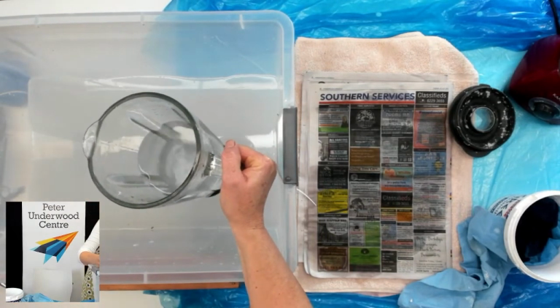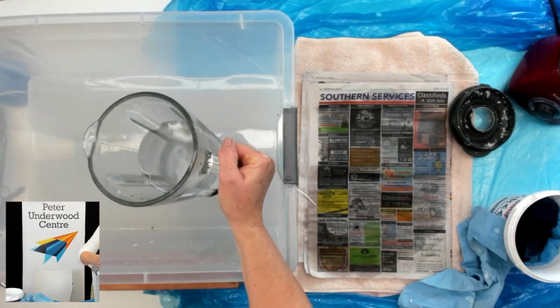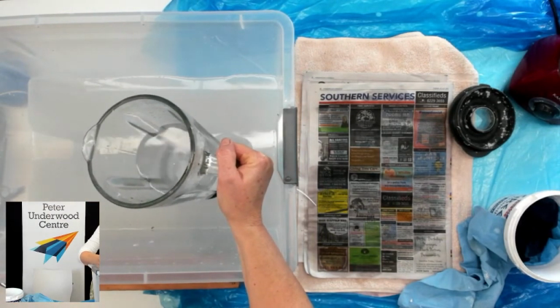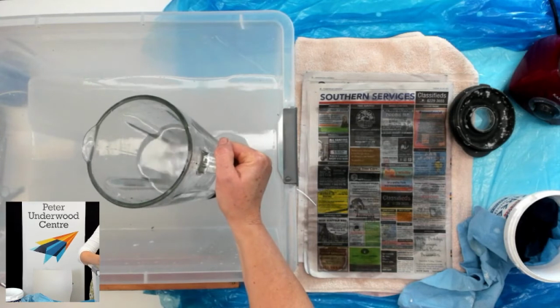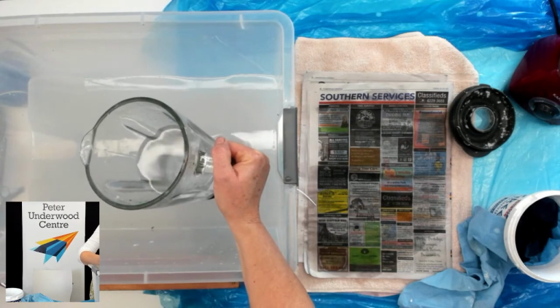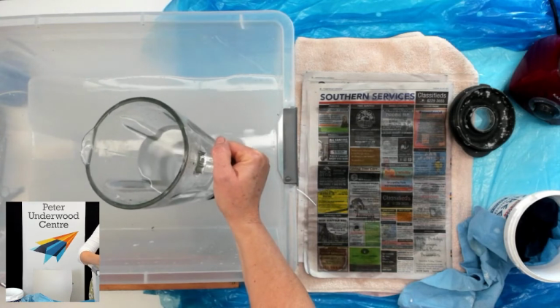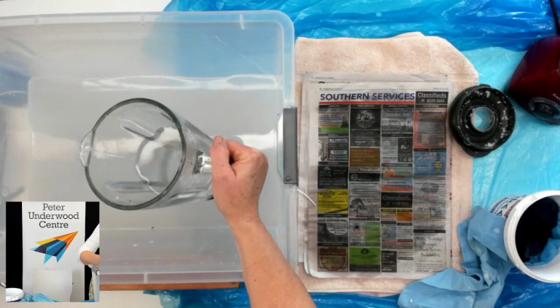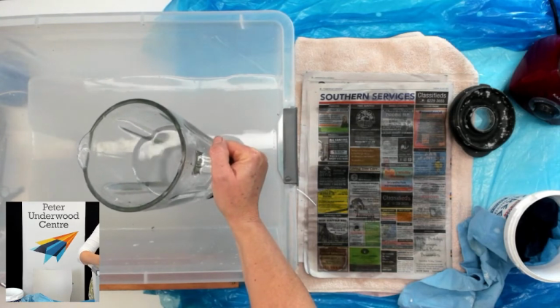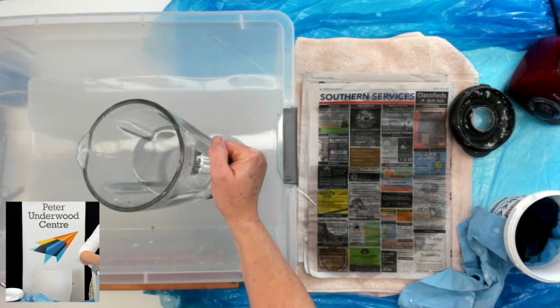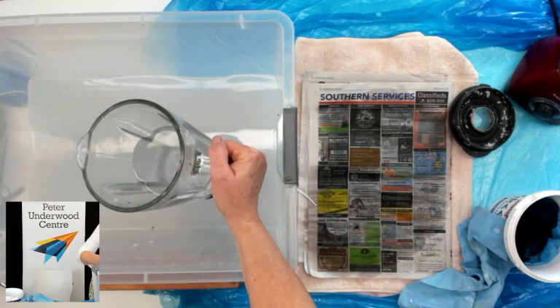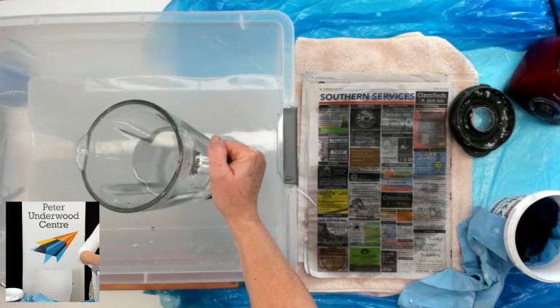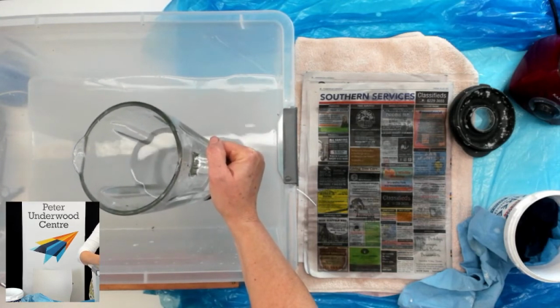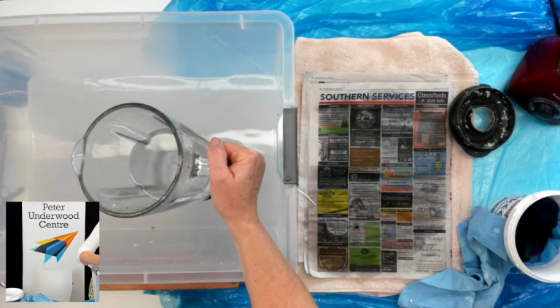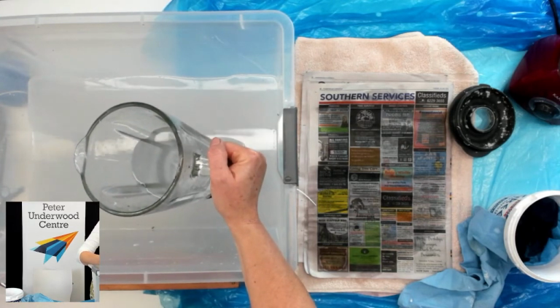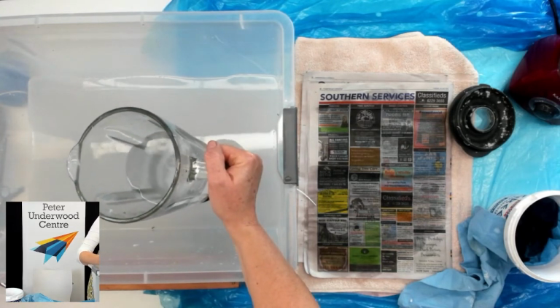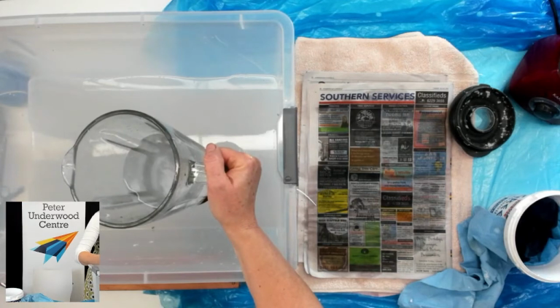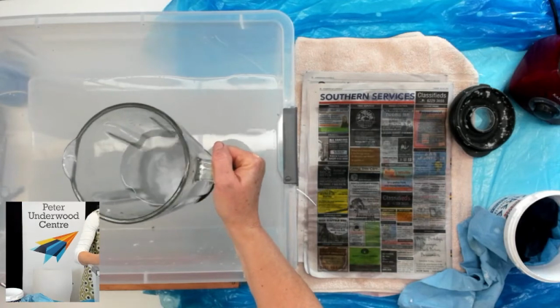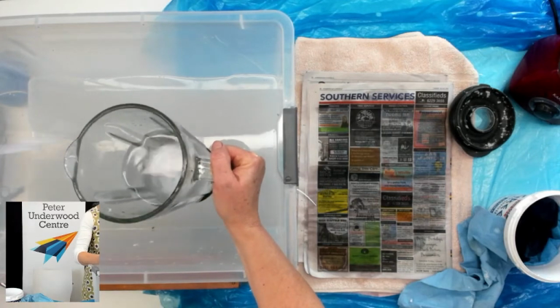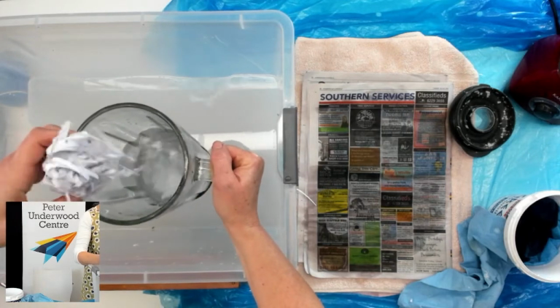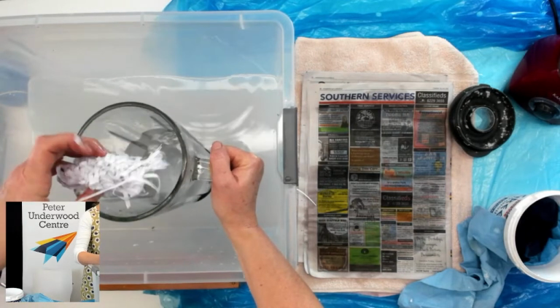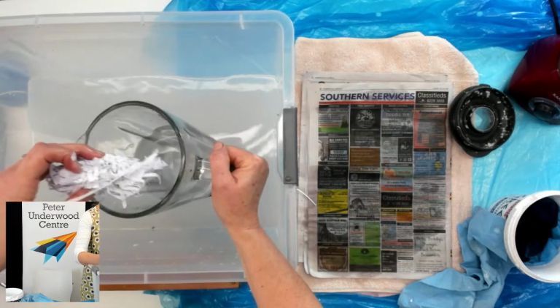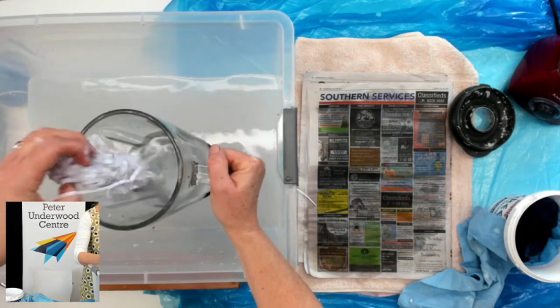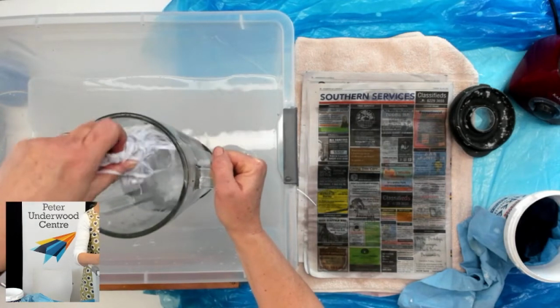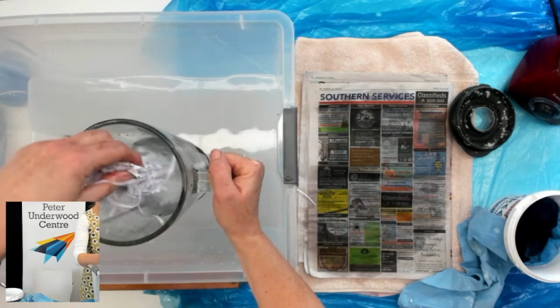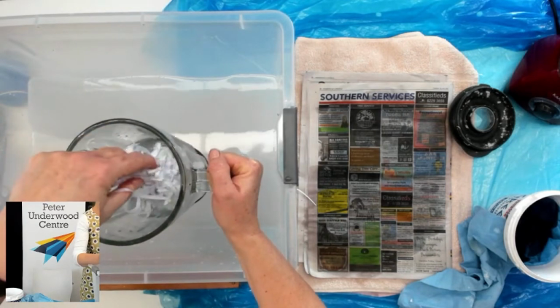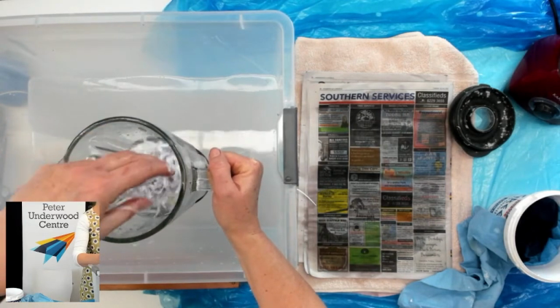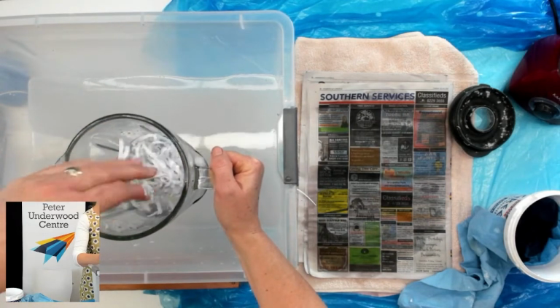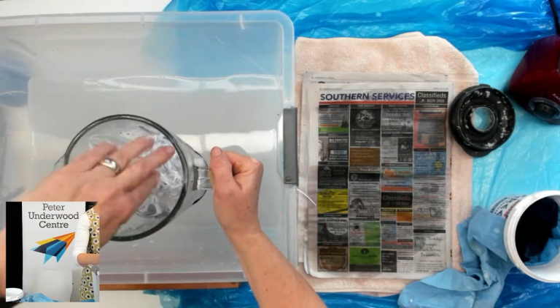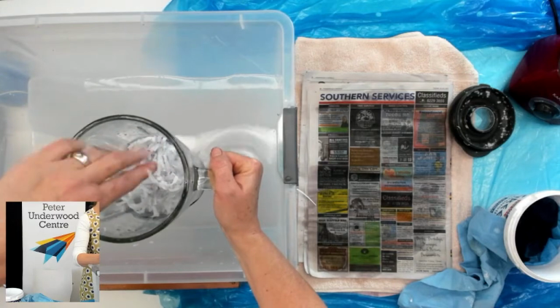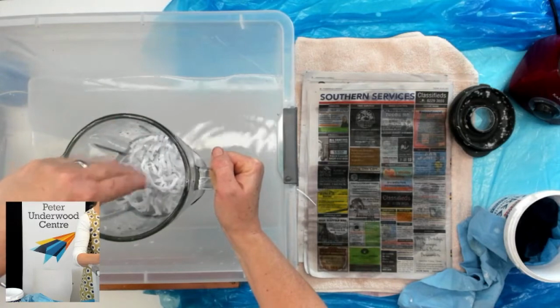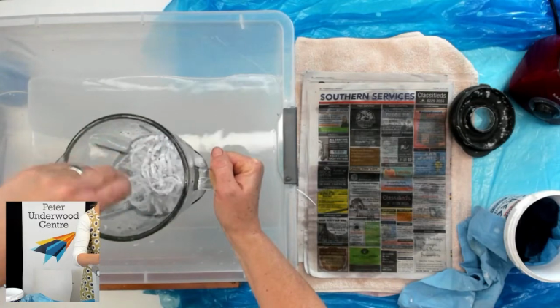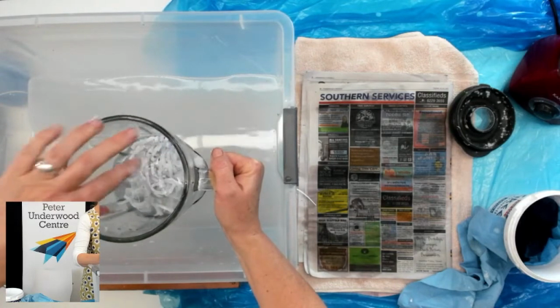I got some of that wet stuff and I'll put it in the blender with some water as well — half water, then one handful of pulp. You don't want it very thick. And now it's about to get very noisy — we're going to turn the blender on.